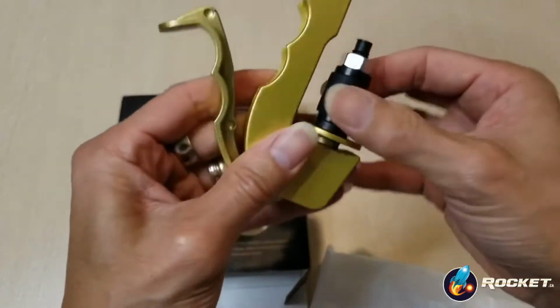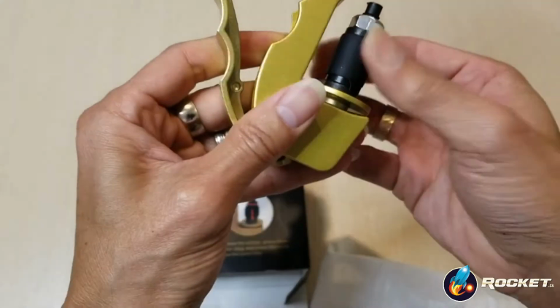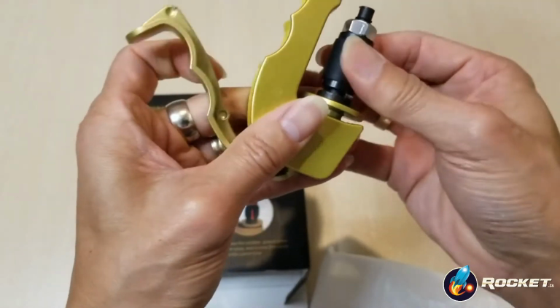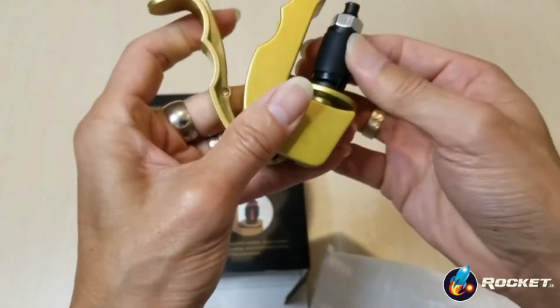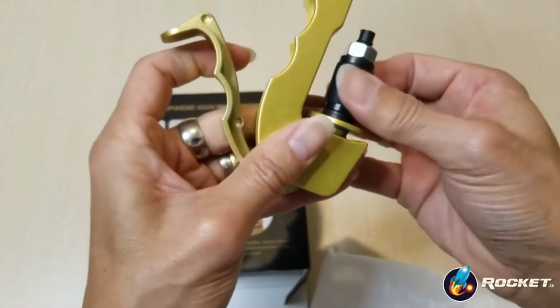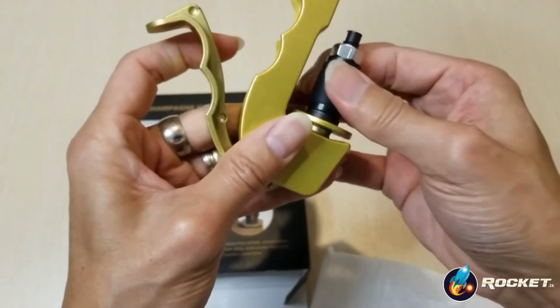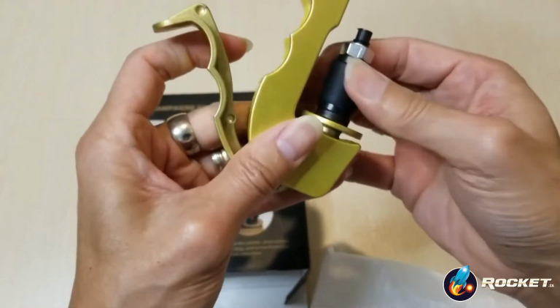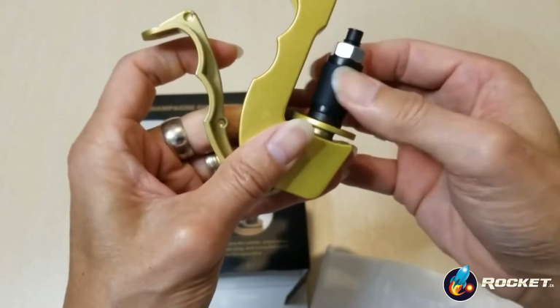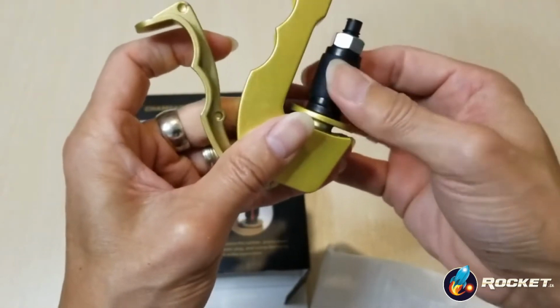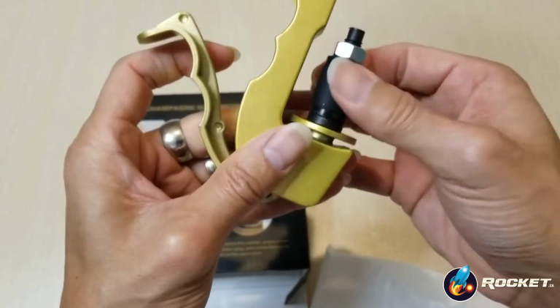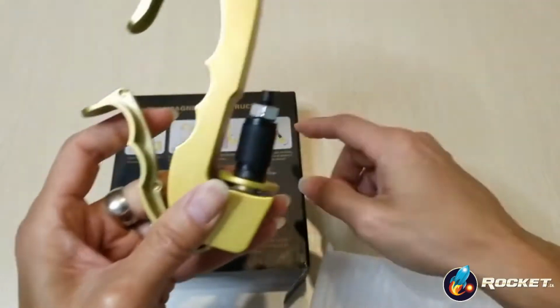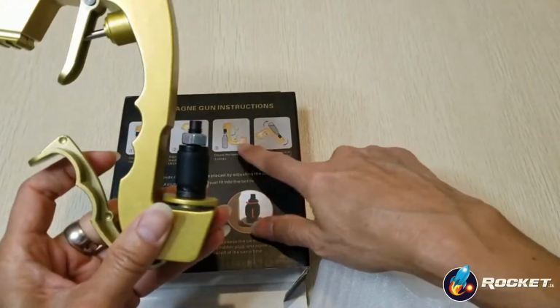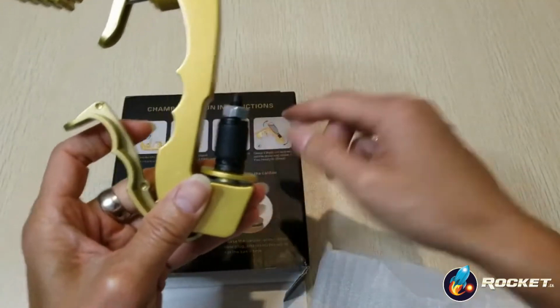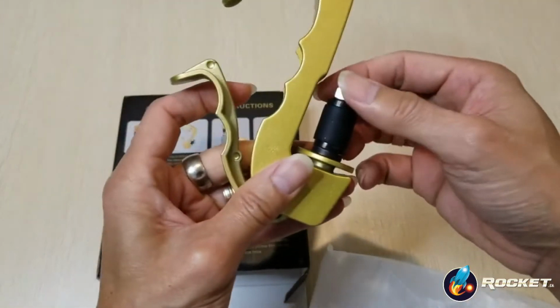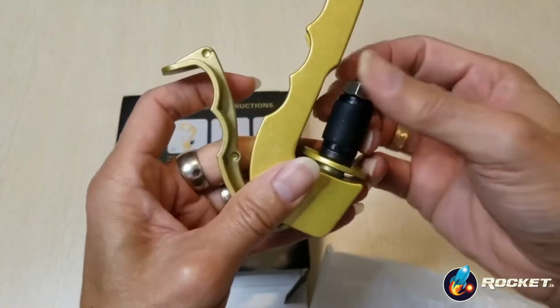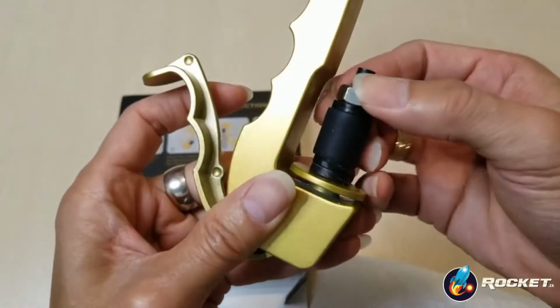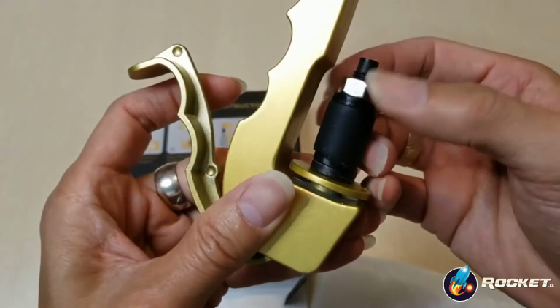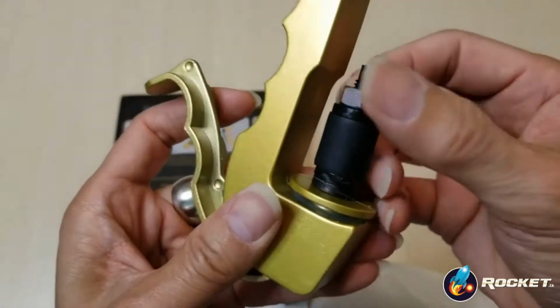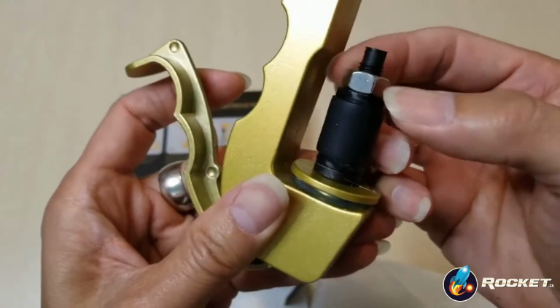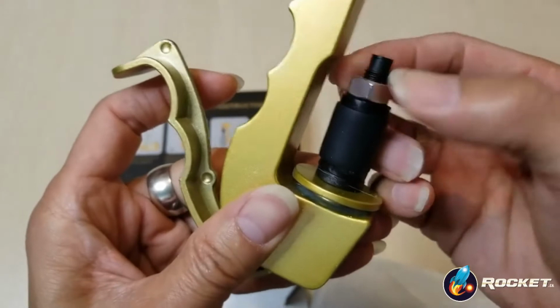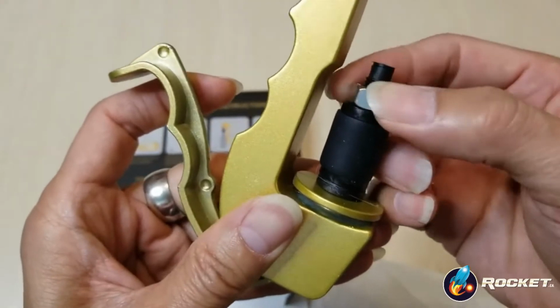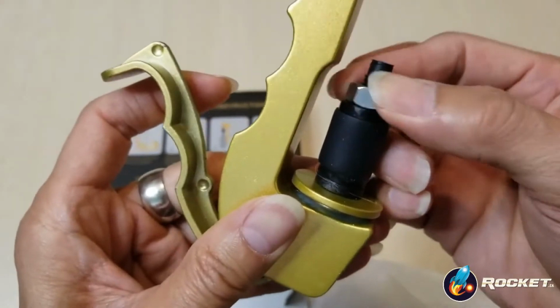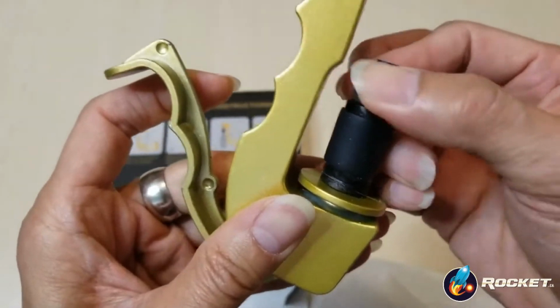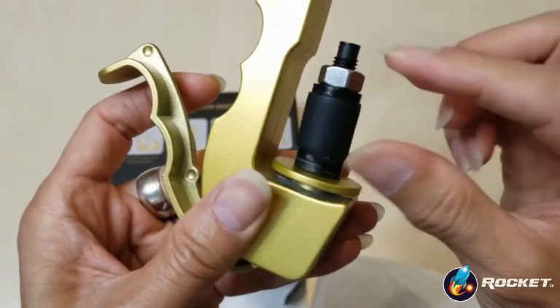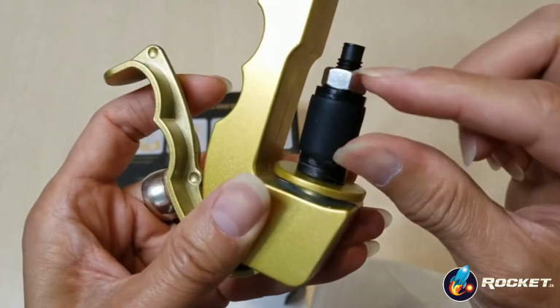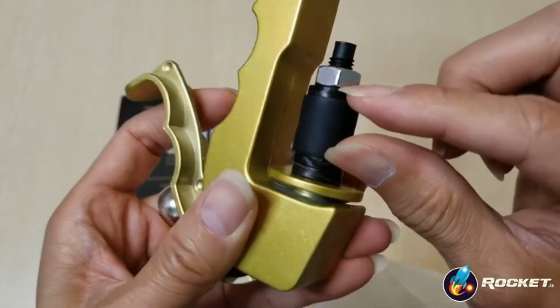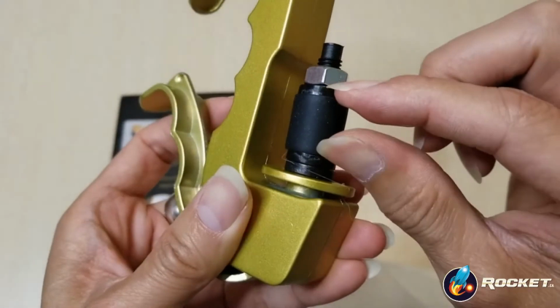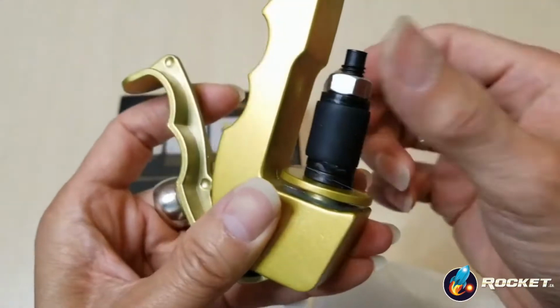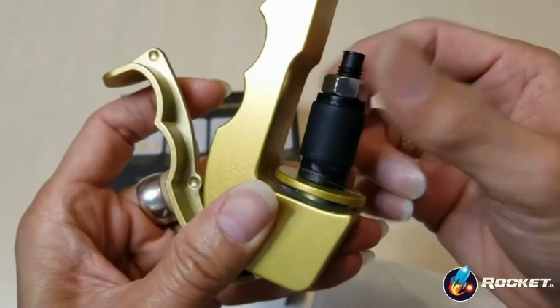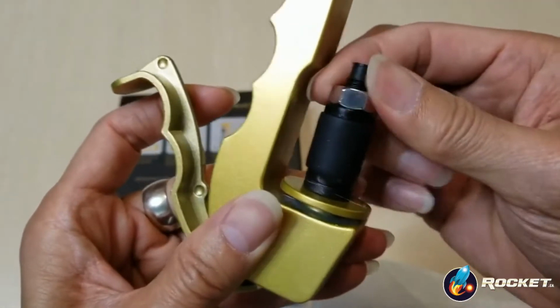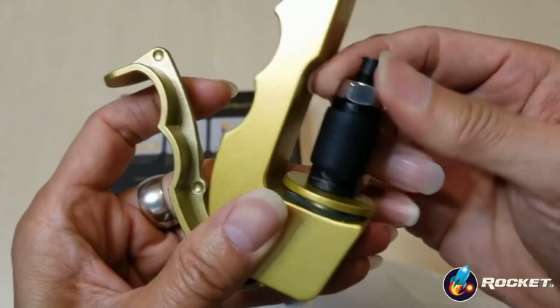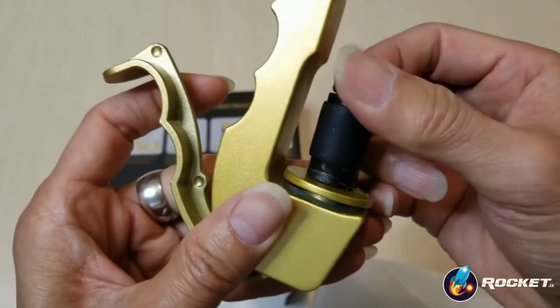This is like a cap or the seal for the wine bottle. And then you can screw this on to make it tighter for this rubber seal, or loosen it up.